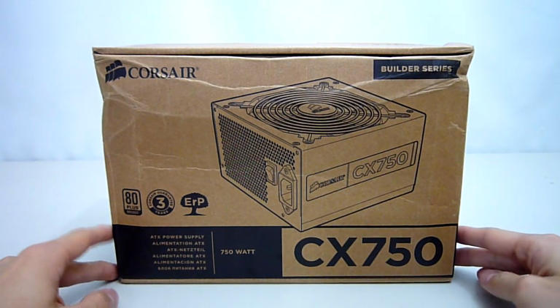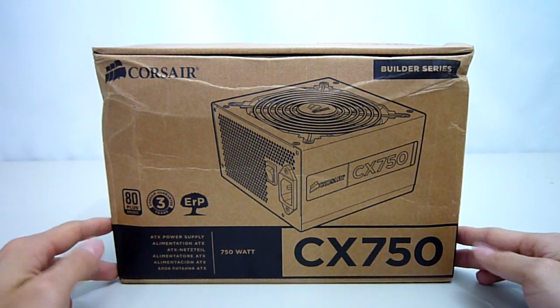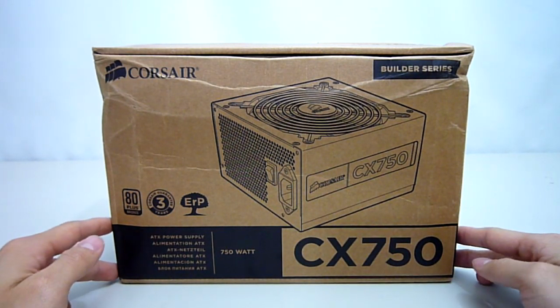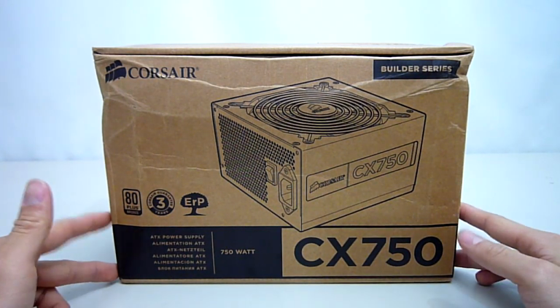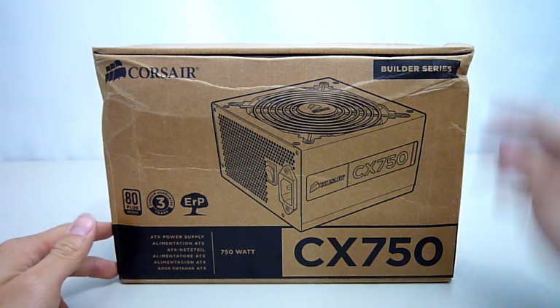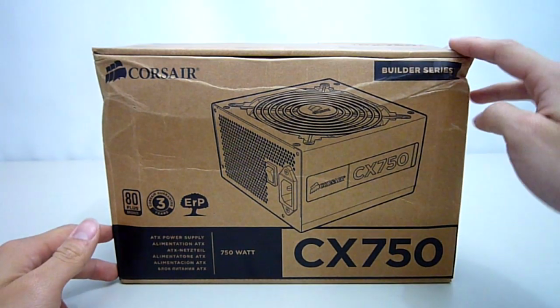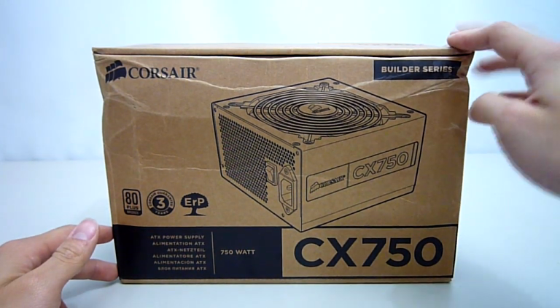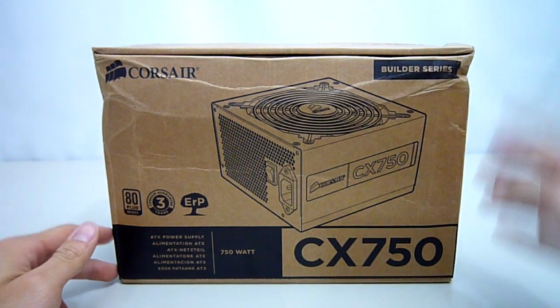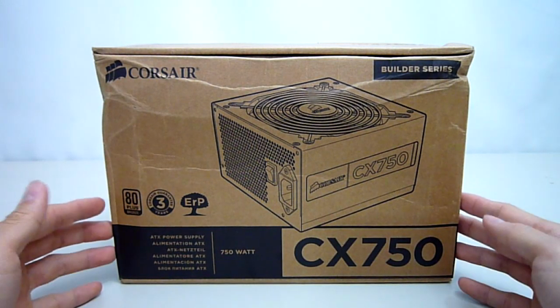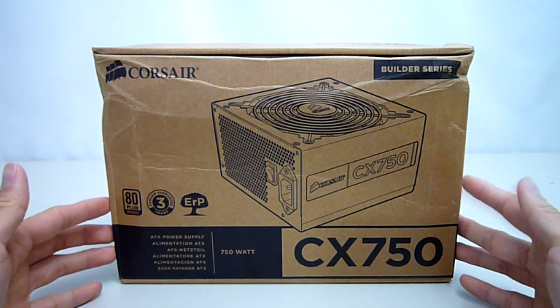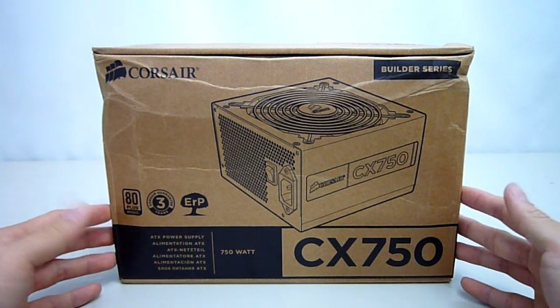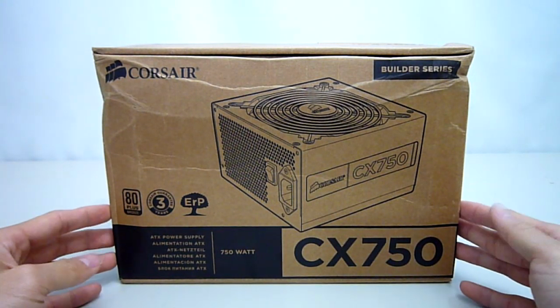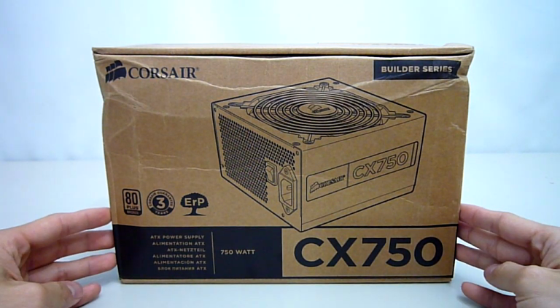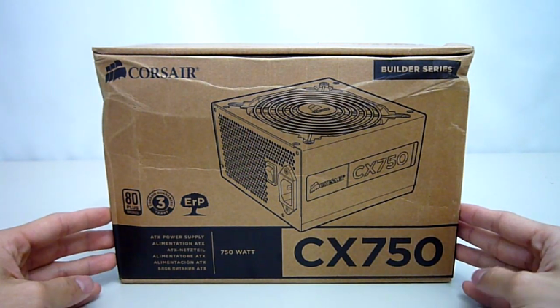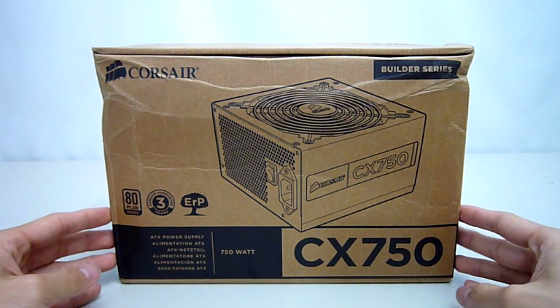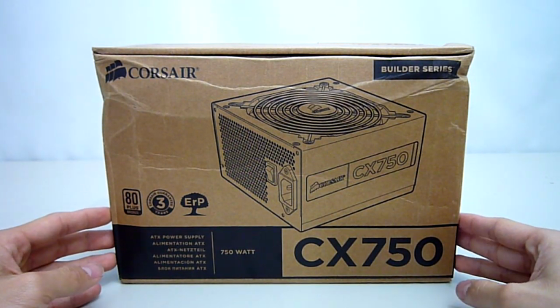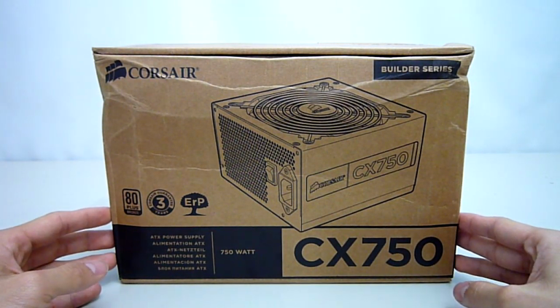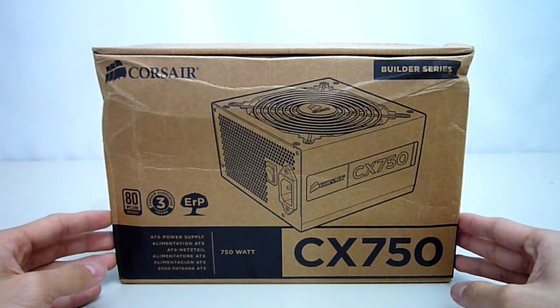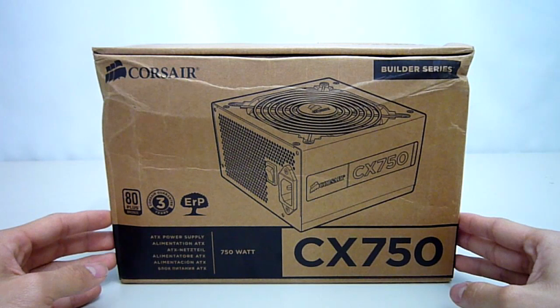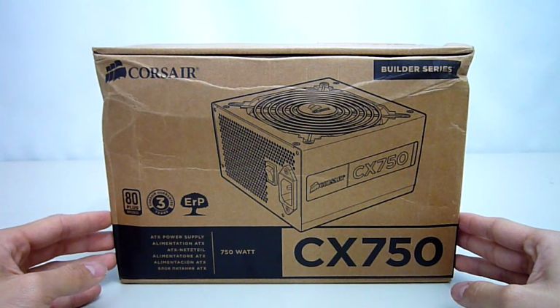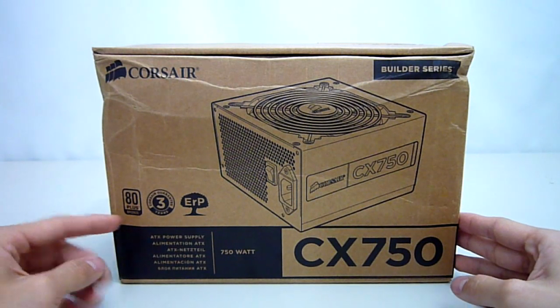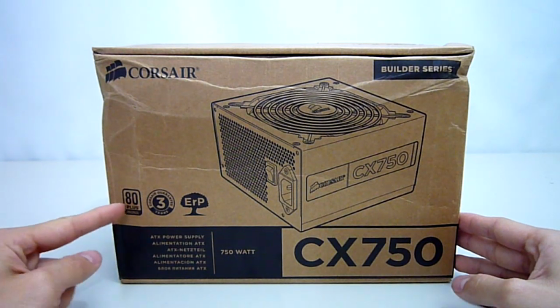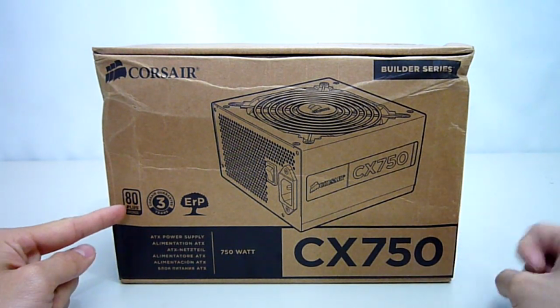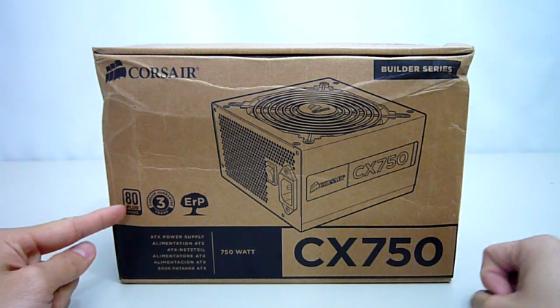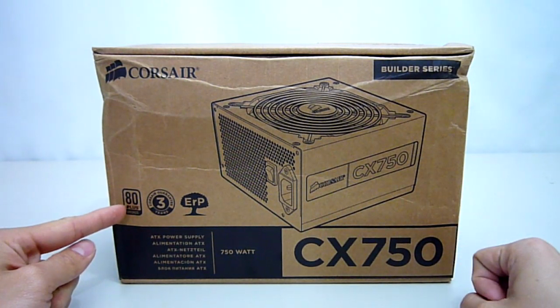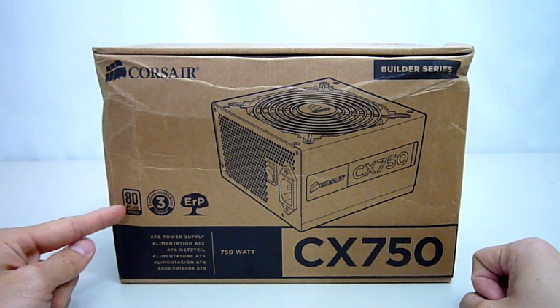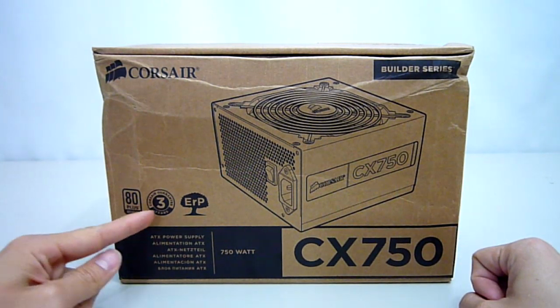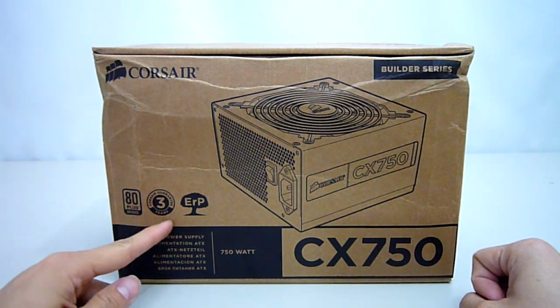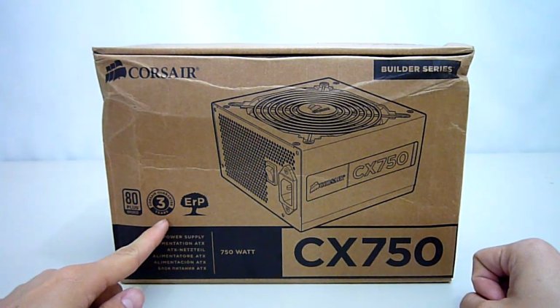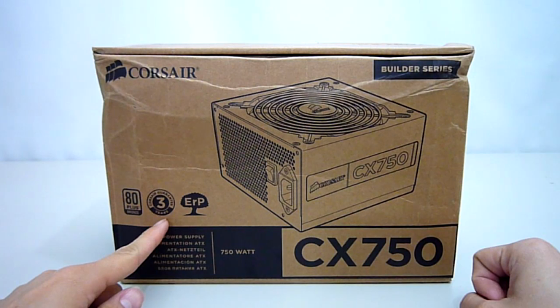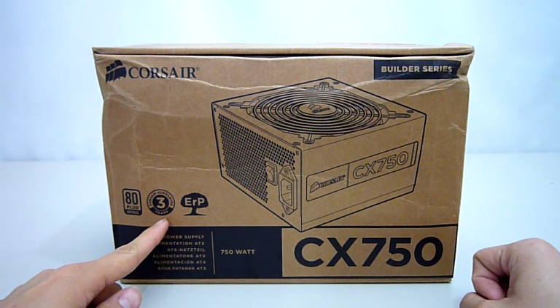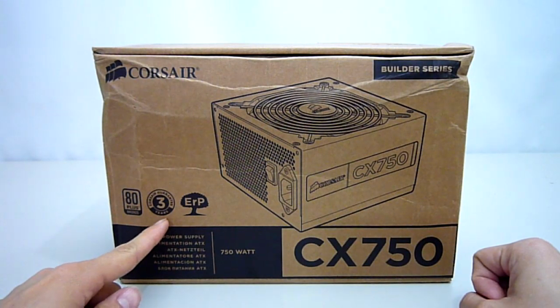As you can see, it comes in a plain cardboard box that has been slightly squished. I have confidence in Corsair's internal packaging so the contents inside should be okay. You can see that this power supply is 80 Plus Bronze certified and Corsair provides a 3-year warranty on this particular model.